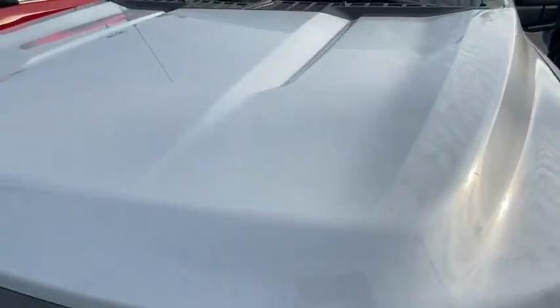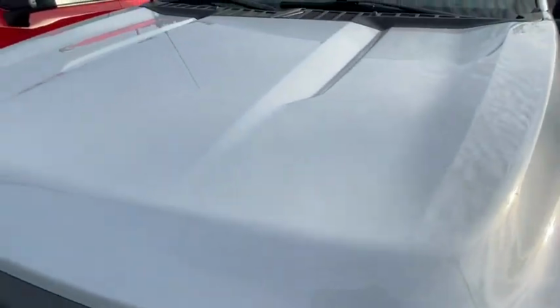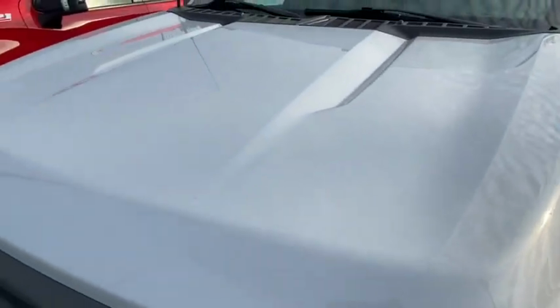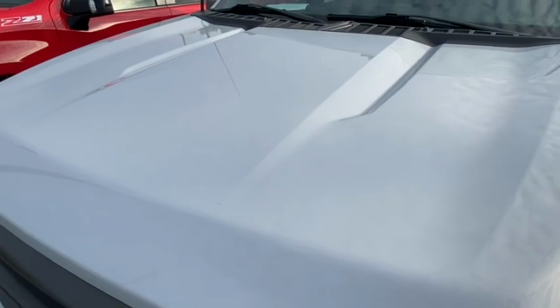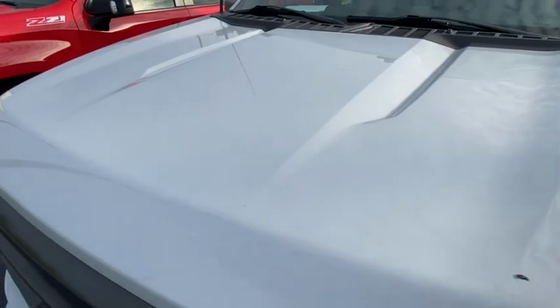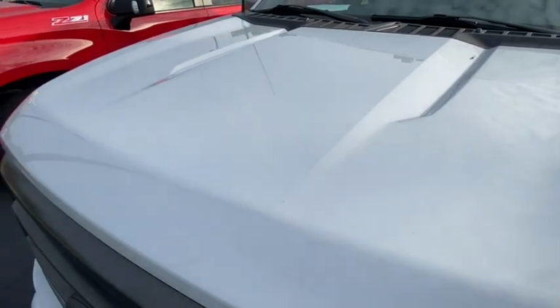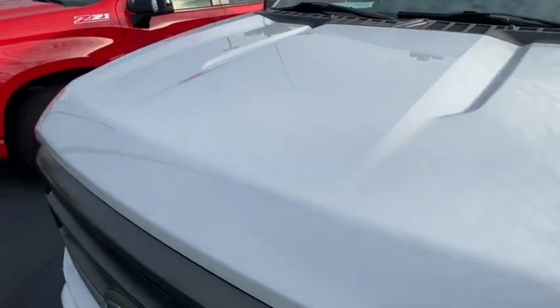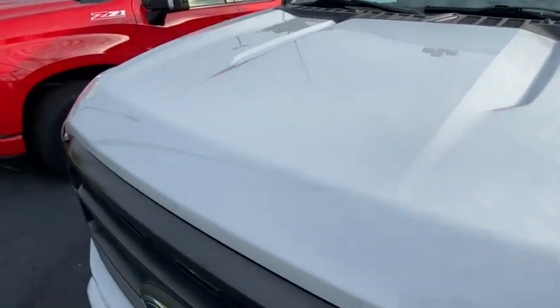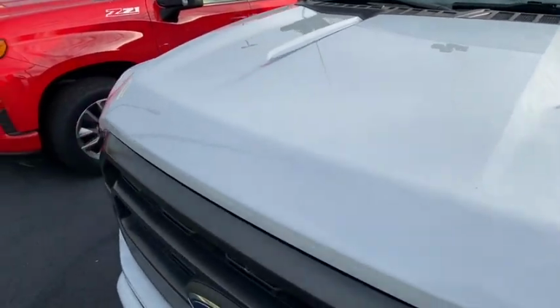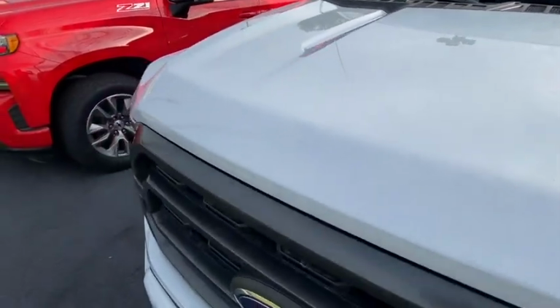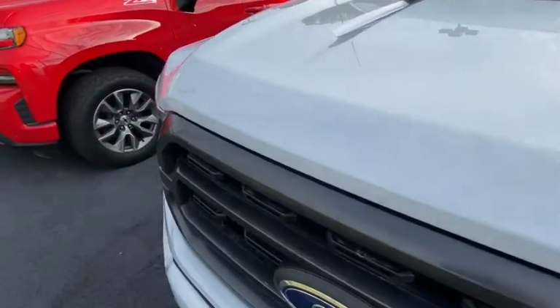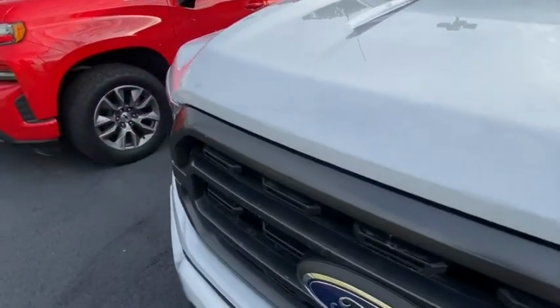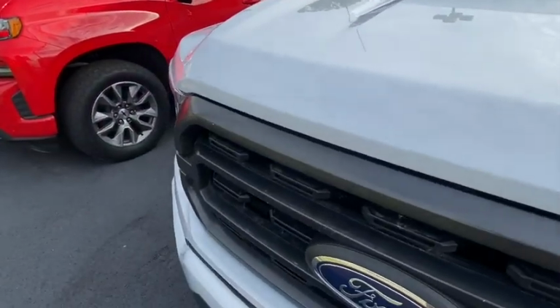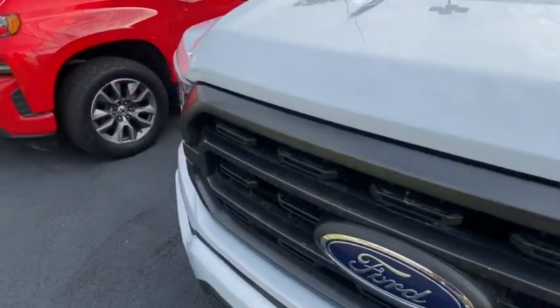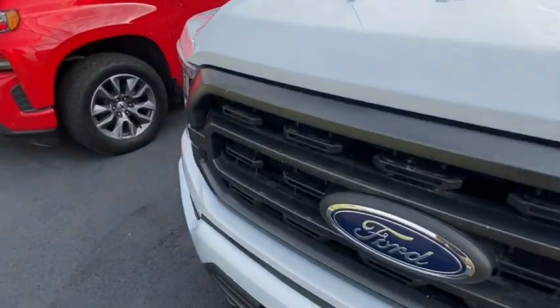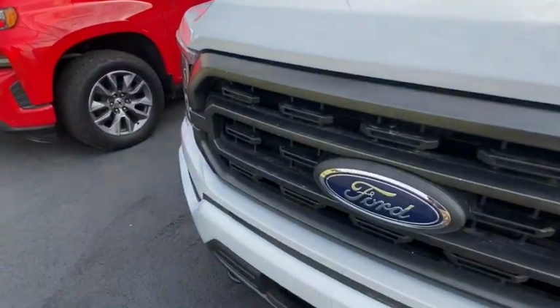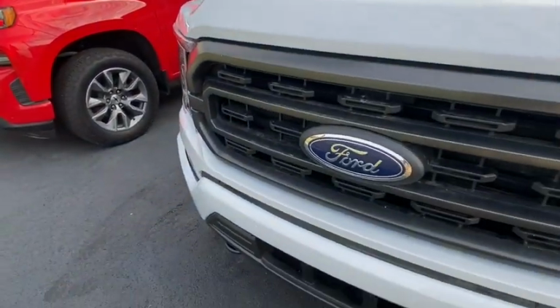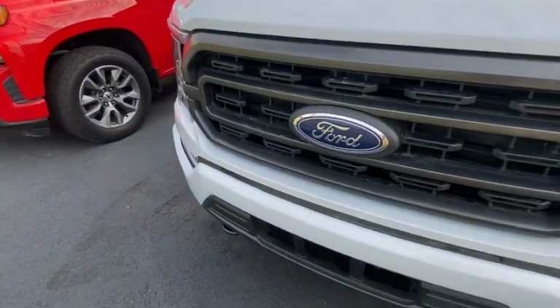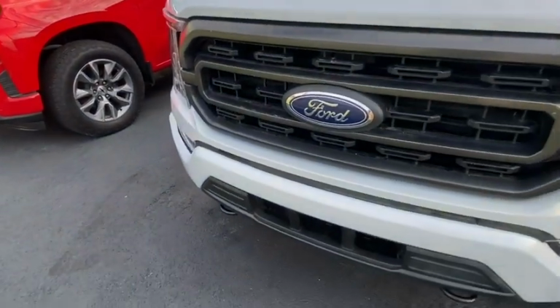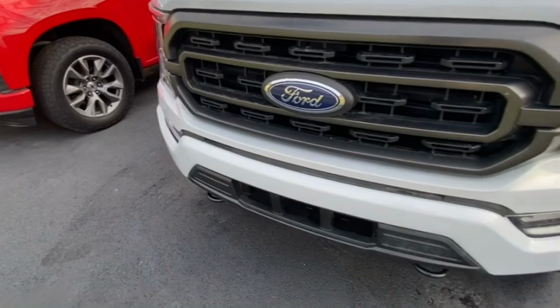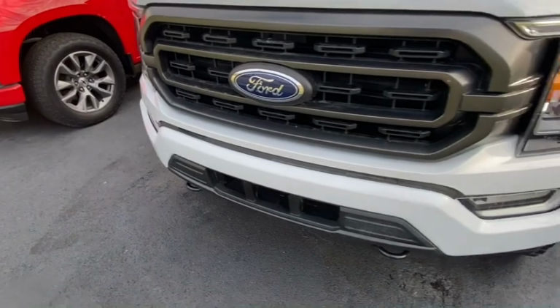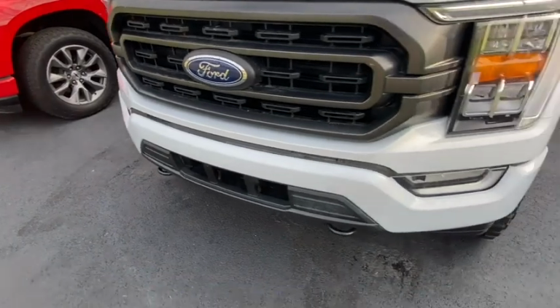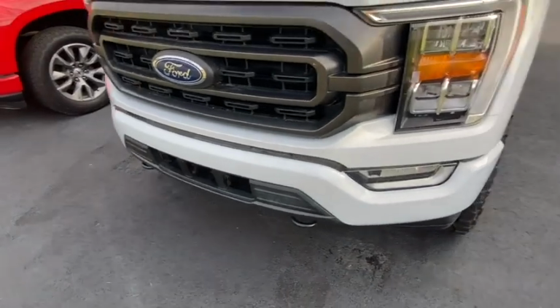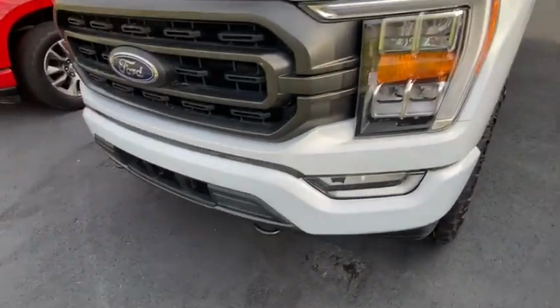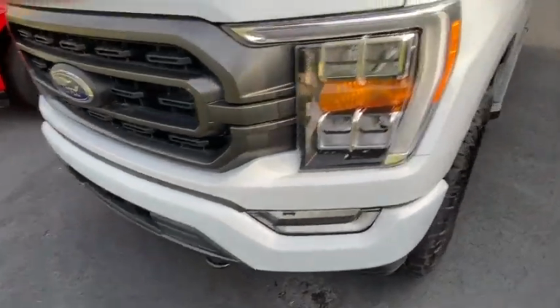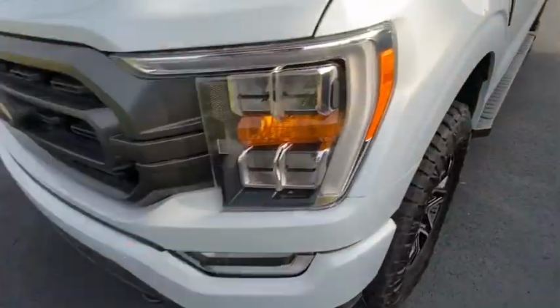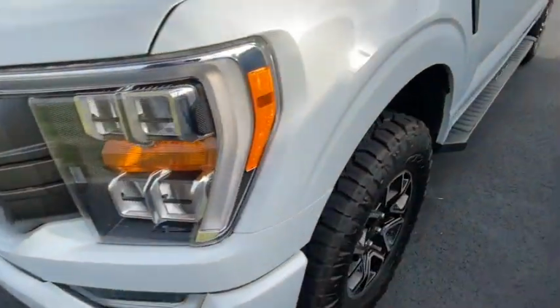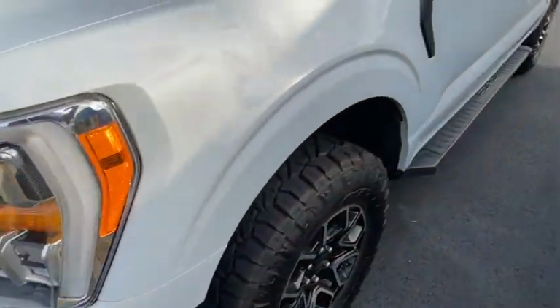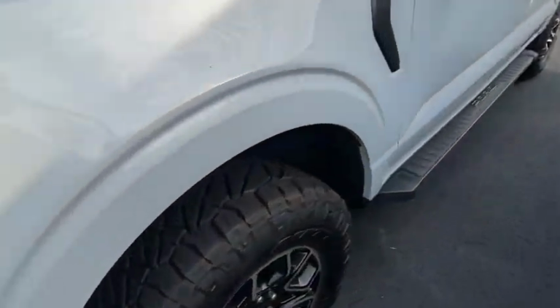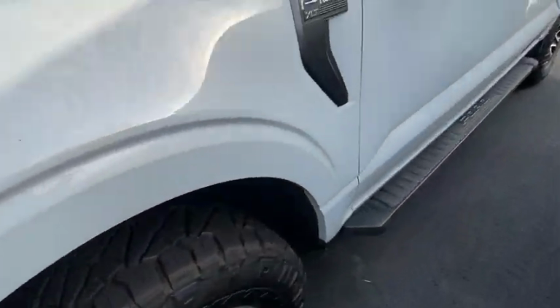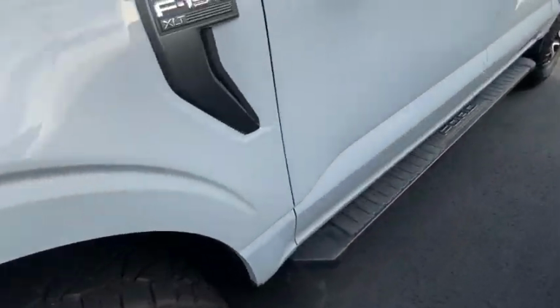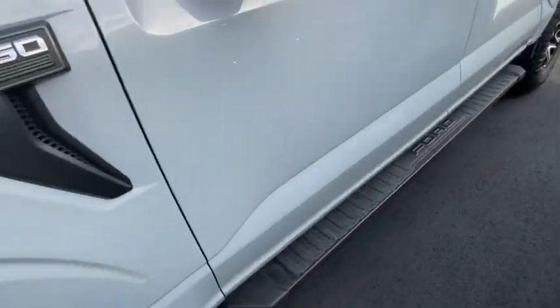Hood's in great shape. Just a very nice truck. We'll take a look inside of it real quick.